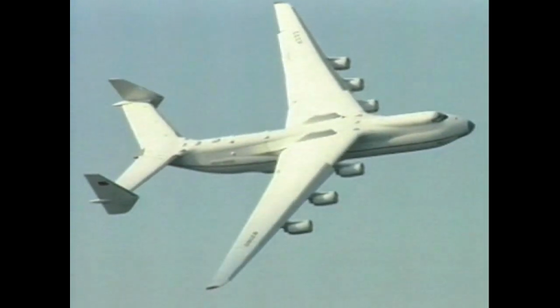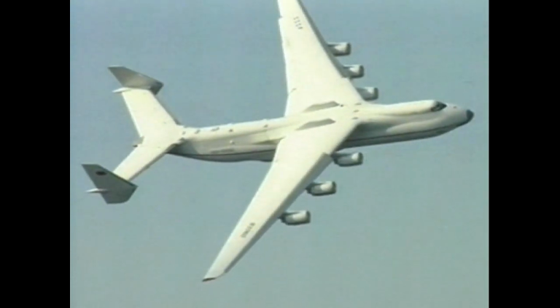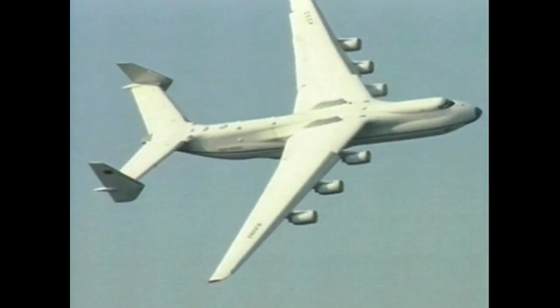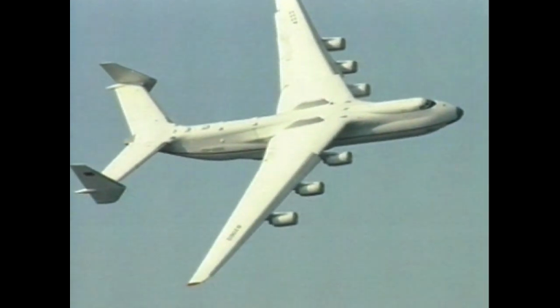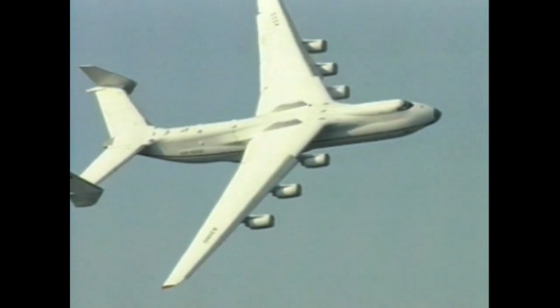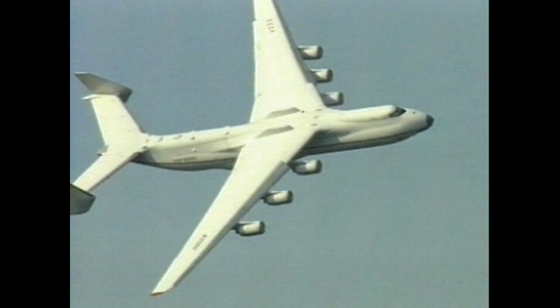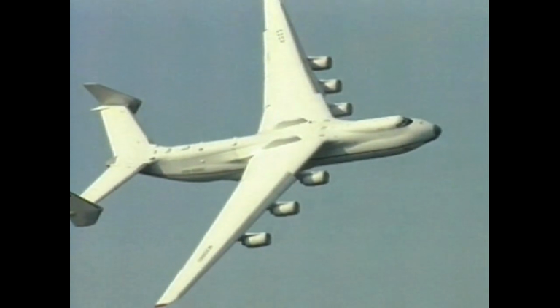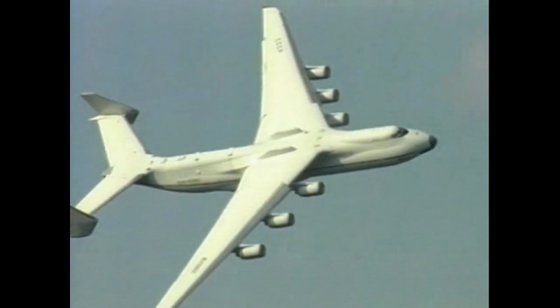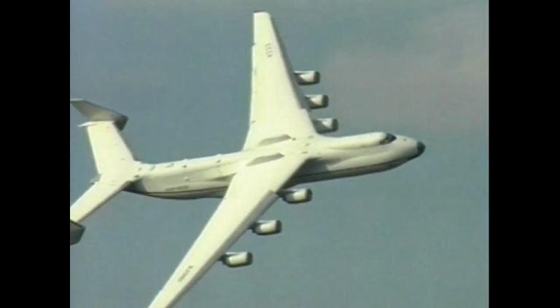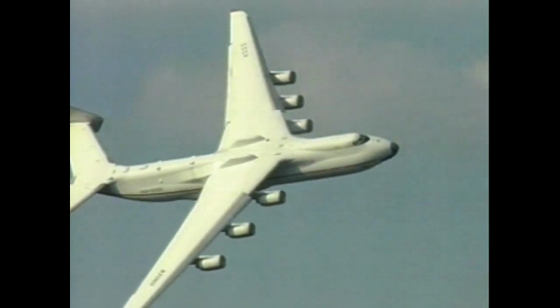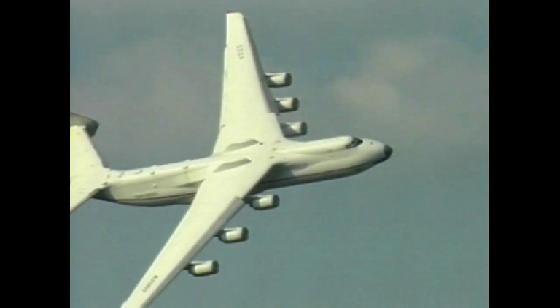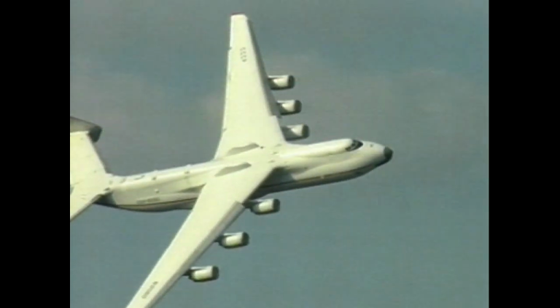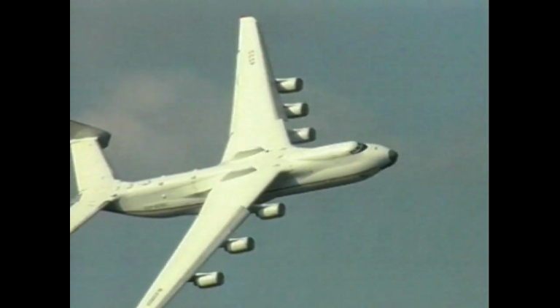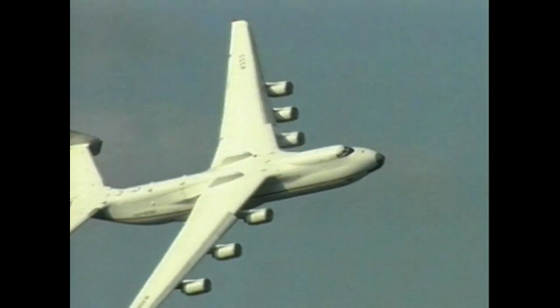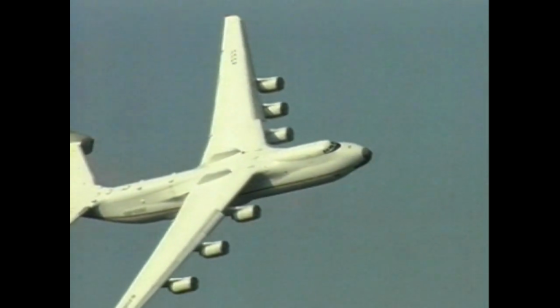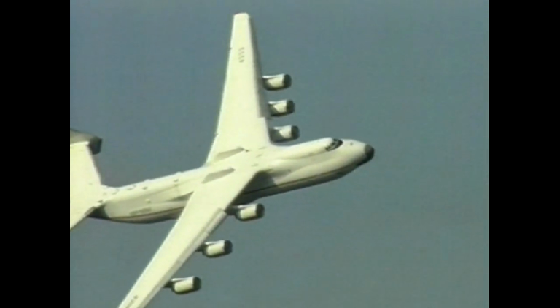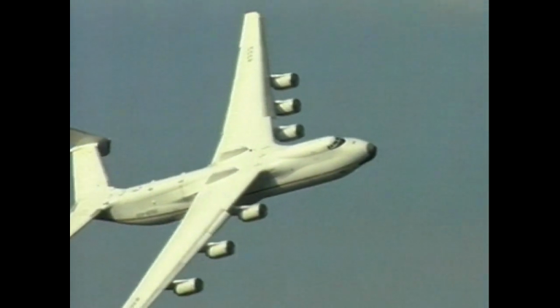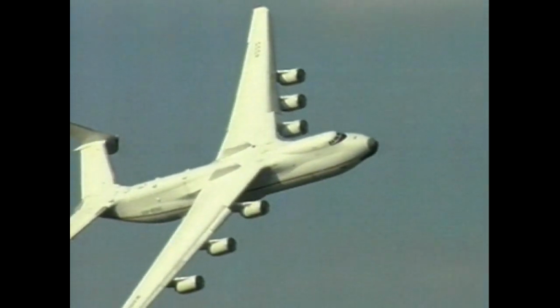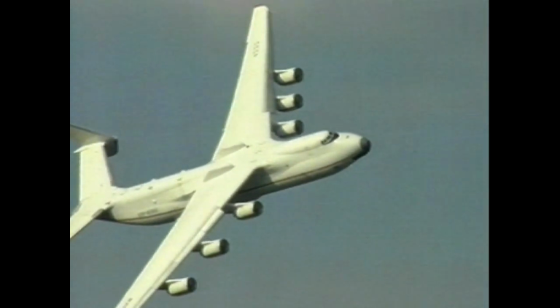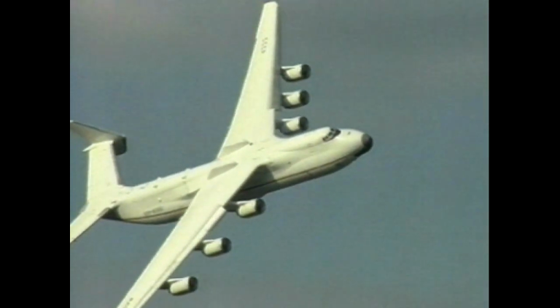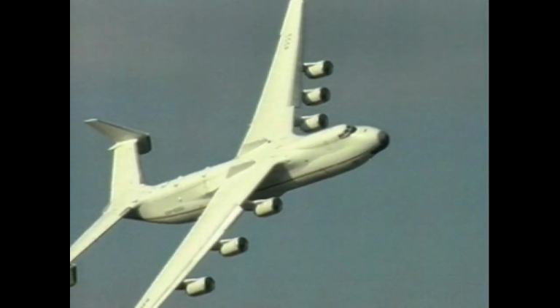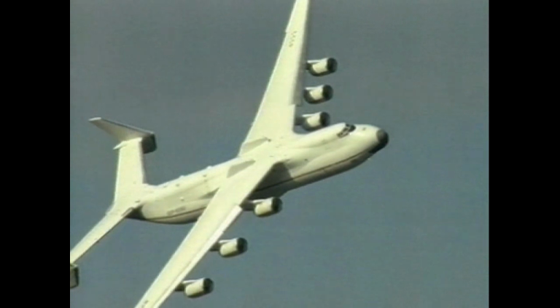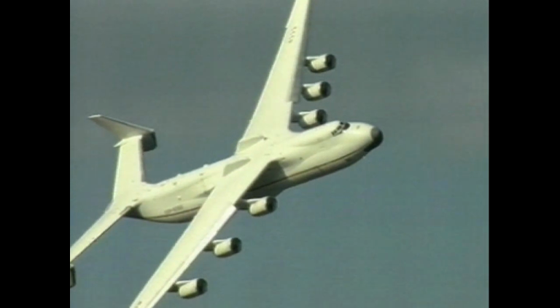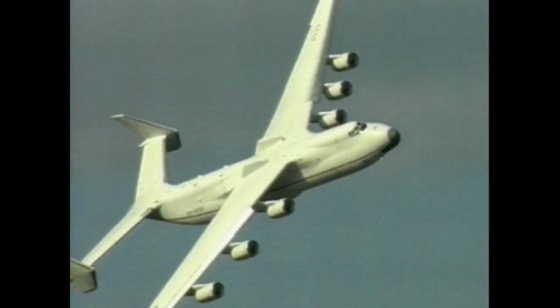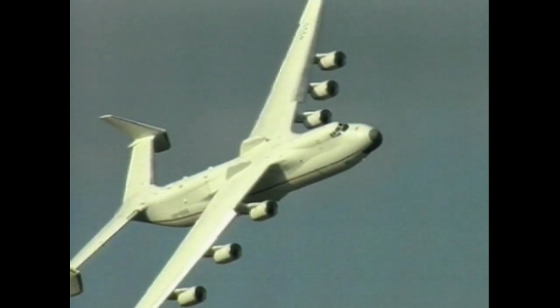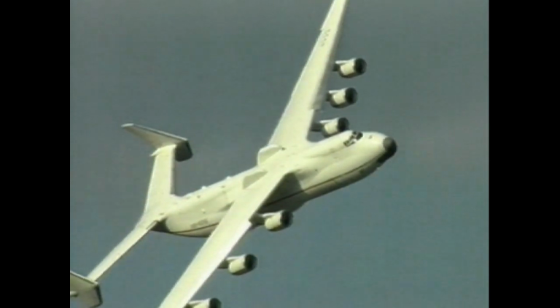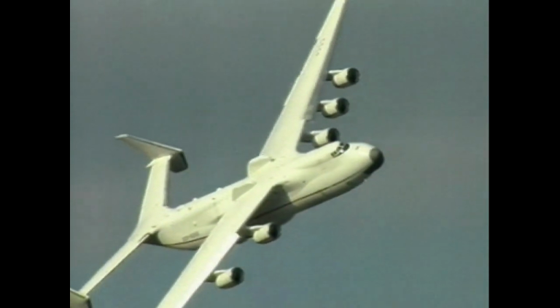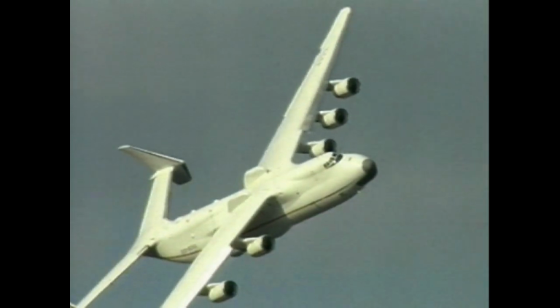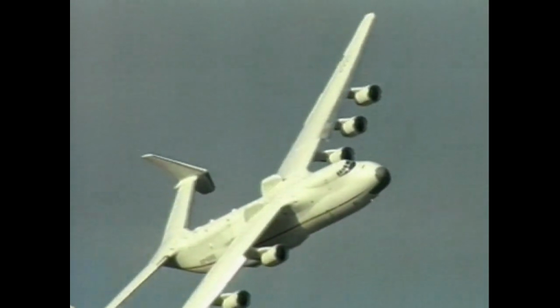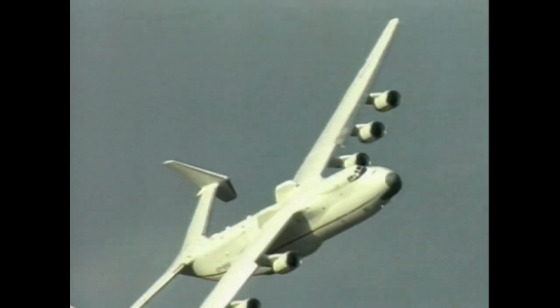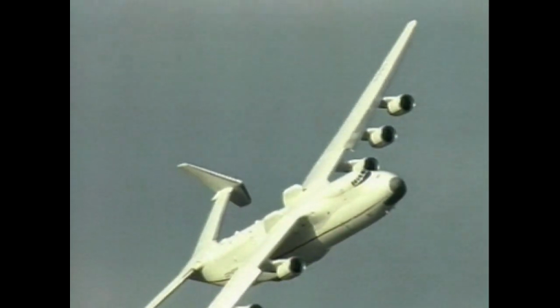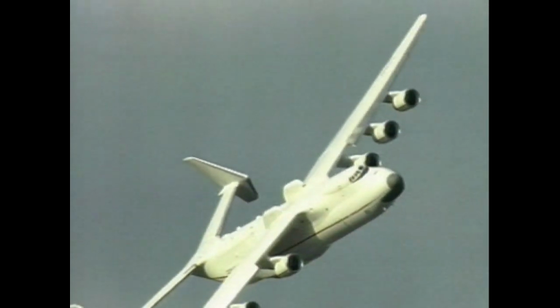Those lumps on top are where the mounting frames would fit for carrying a spacecraft, whether British, Soviet or American, or whosoever. And that's also the reason for the twin tail fins, so they don't get in the way.